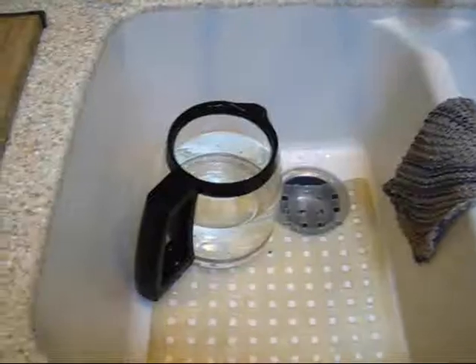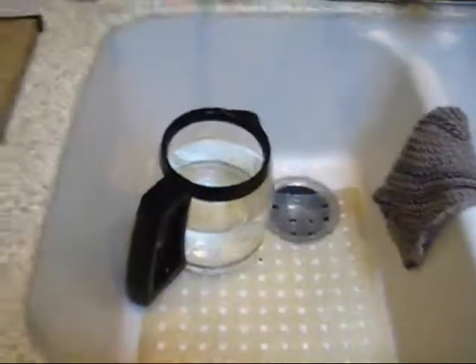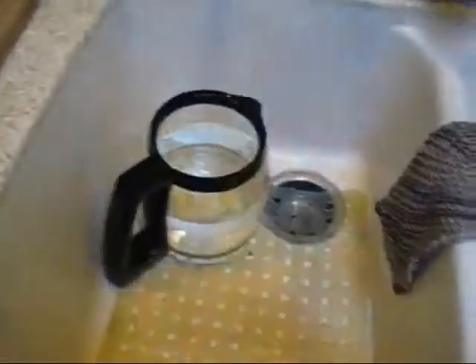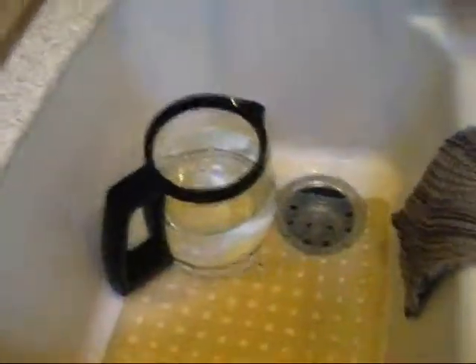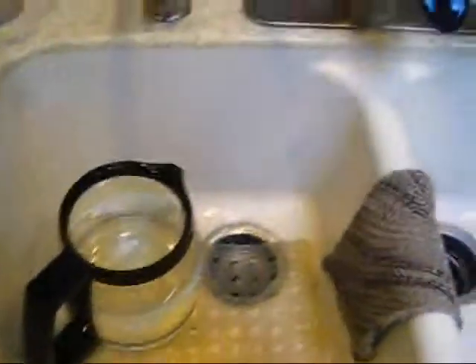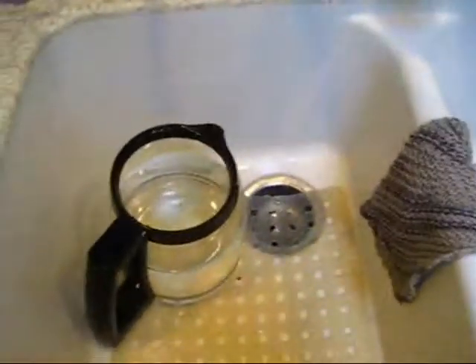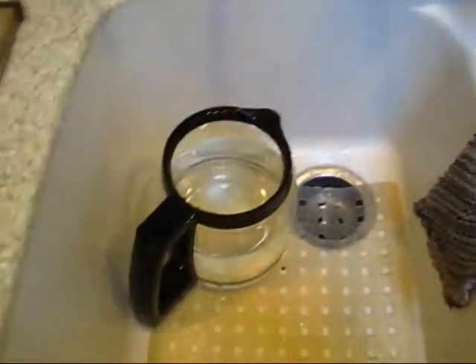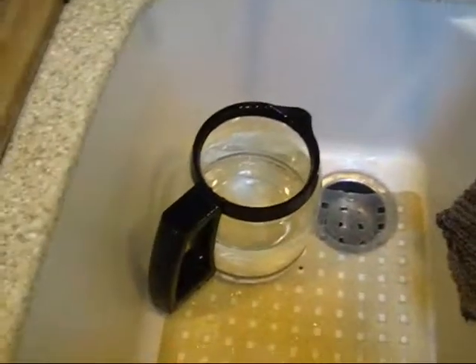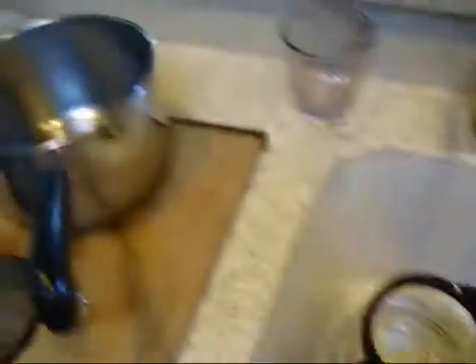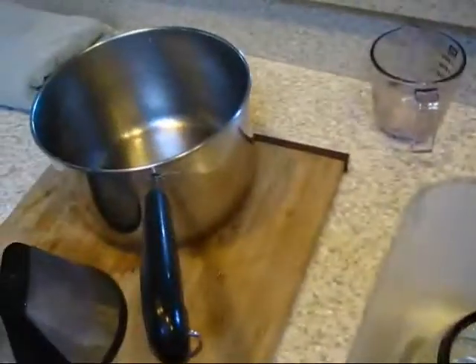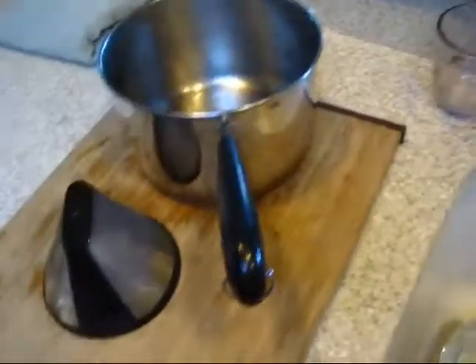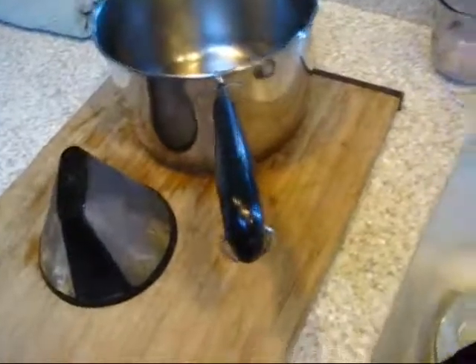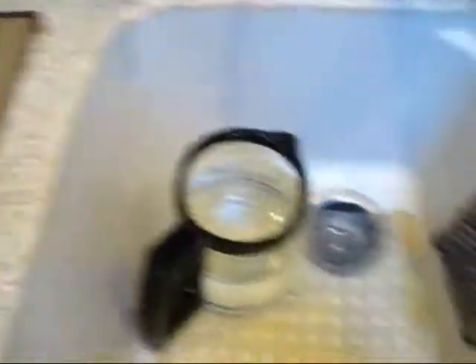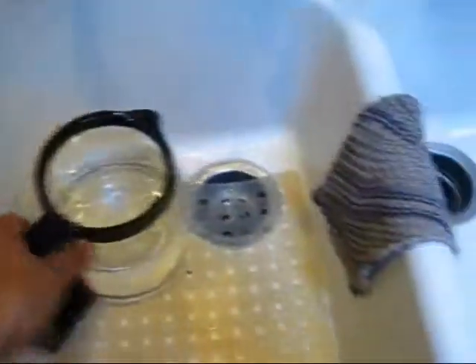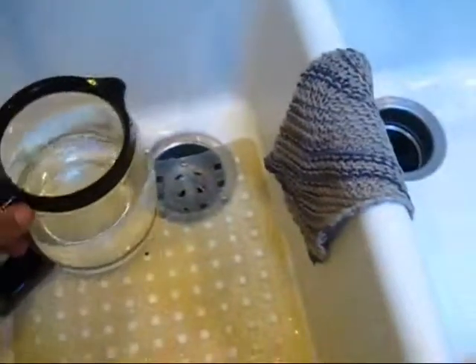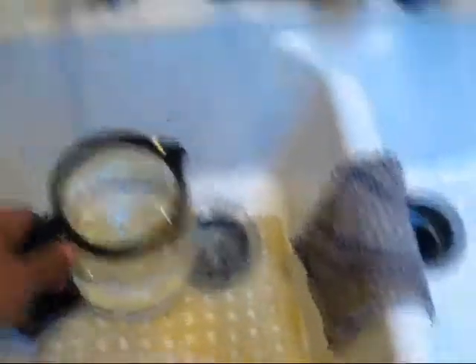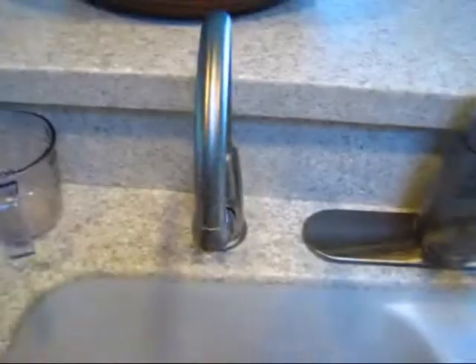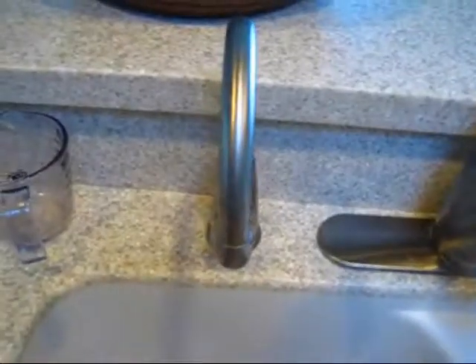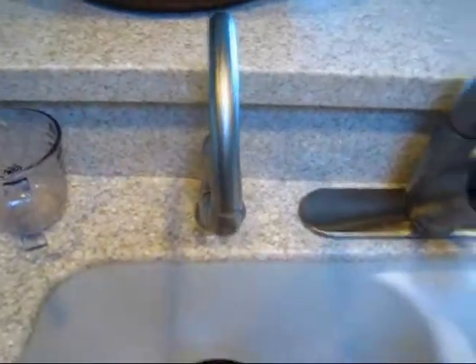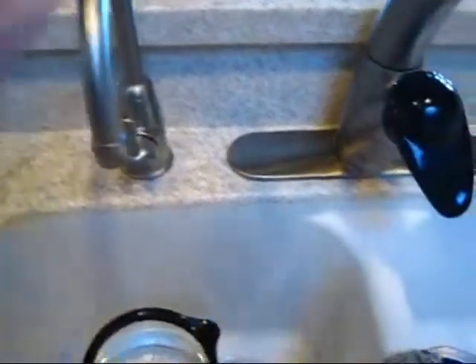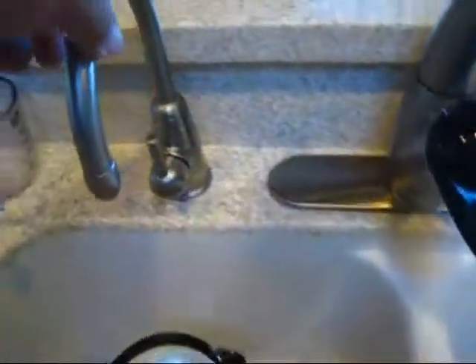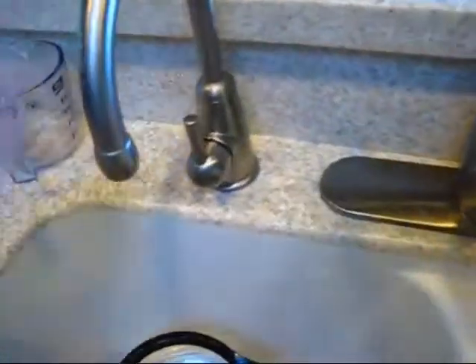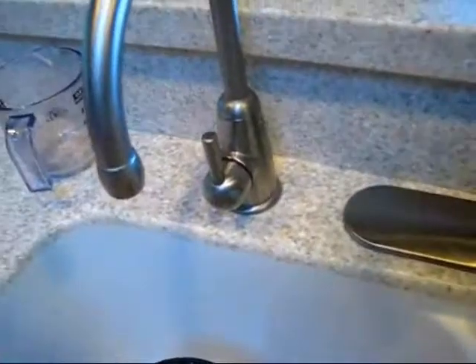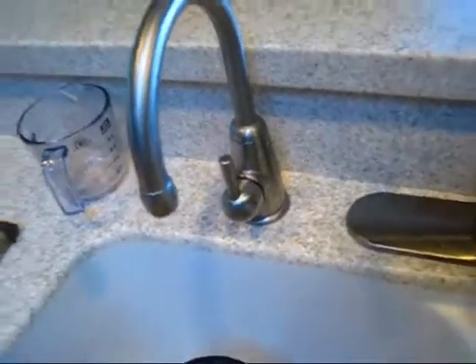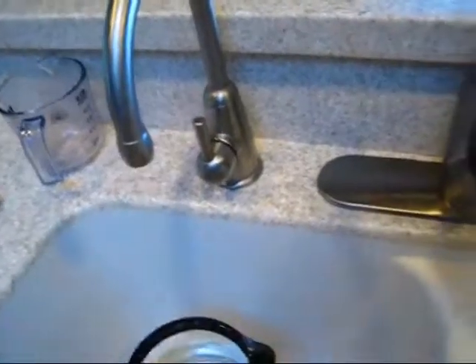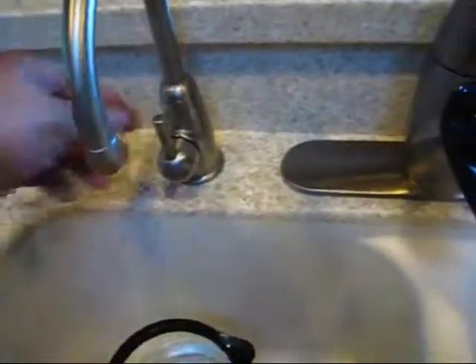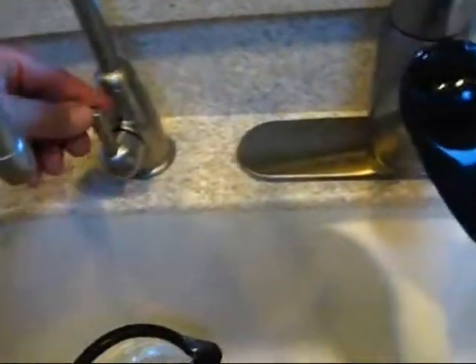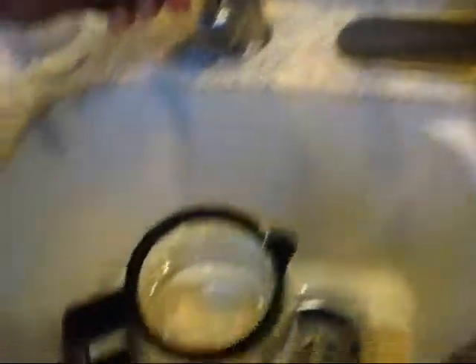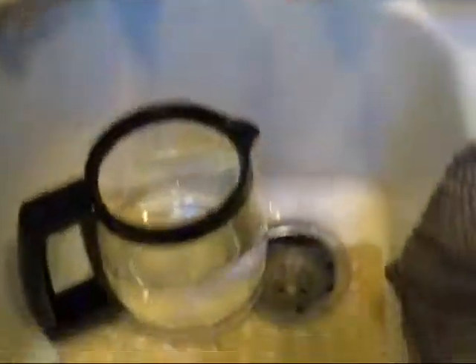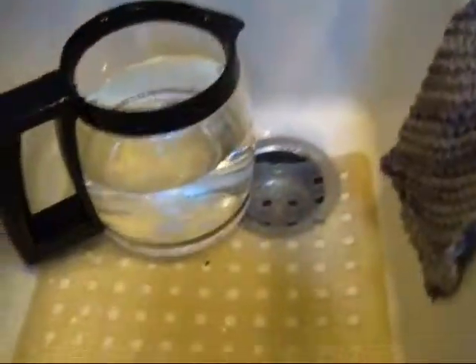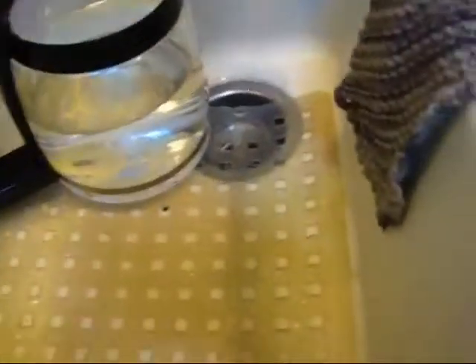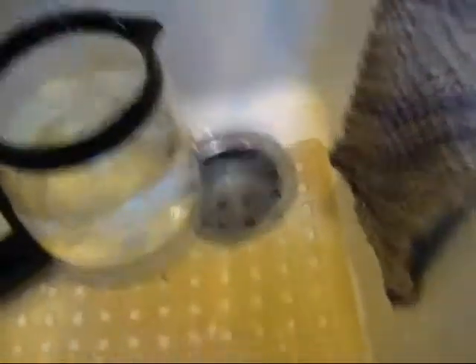Hi folks, I'm going to show you how to make cowboy coffee. First, you get really good water. This water comes from an RO water filter — I suggest doing that.